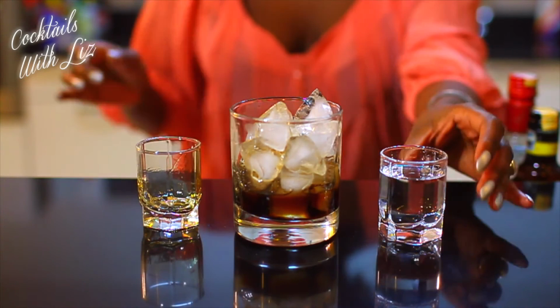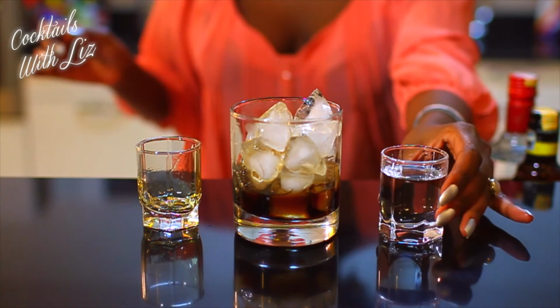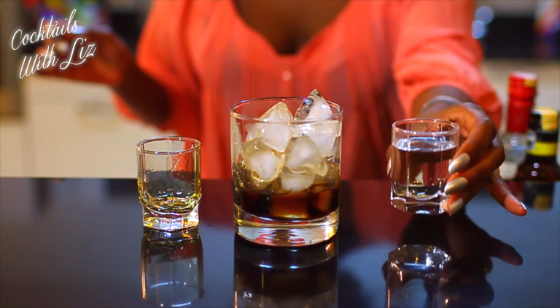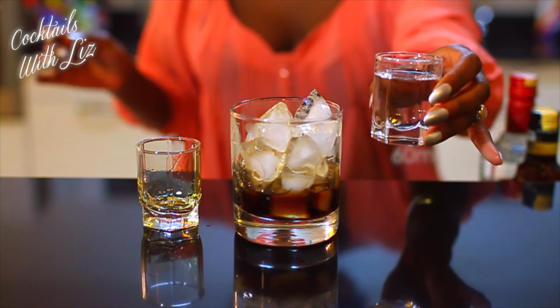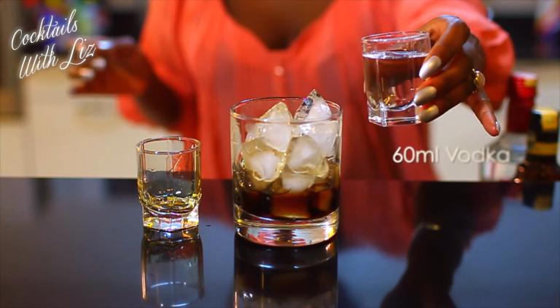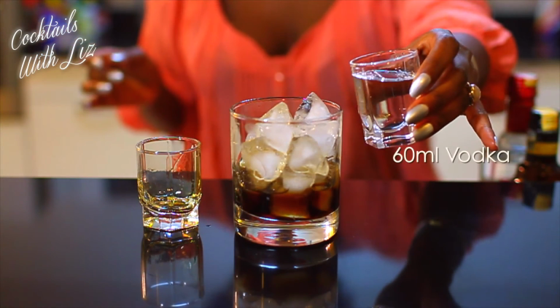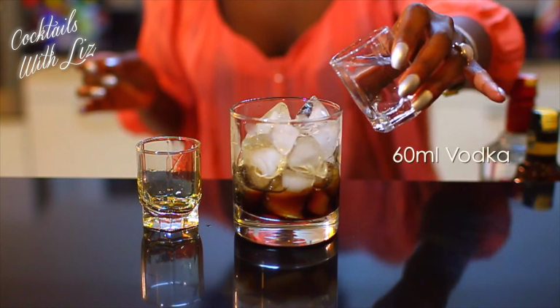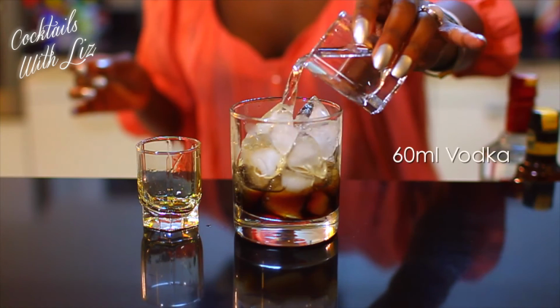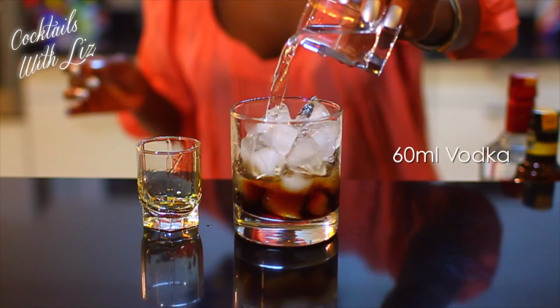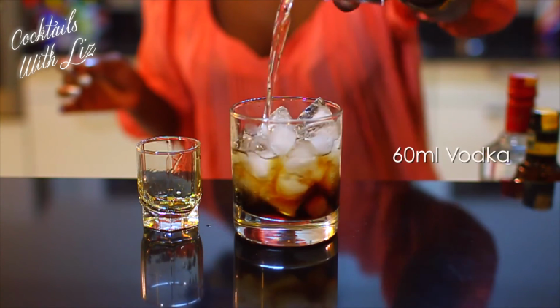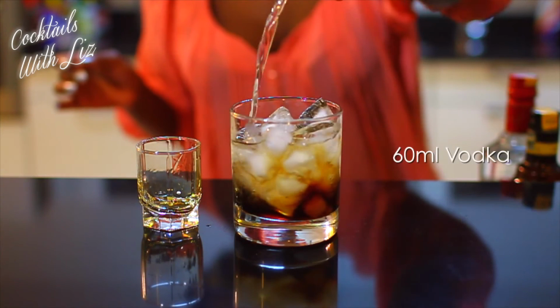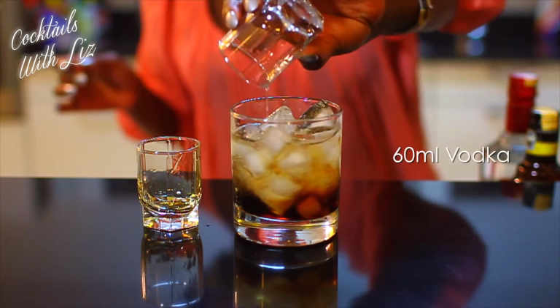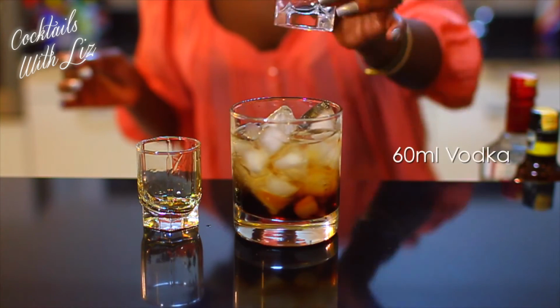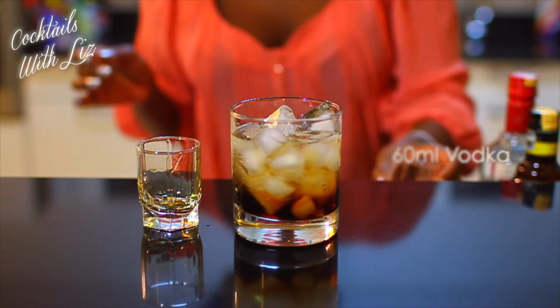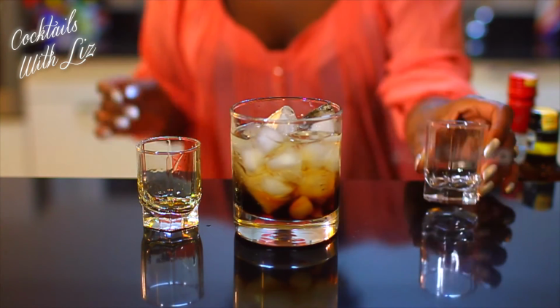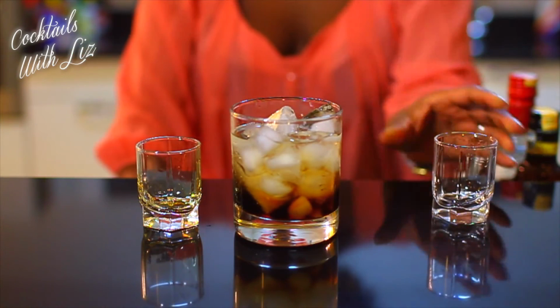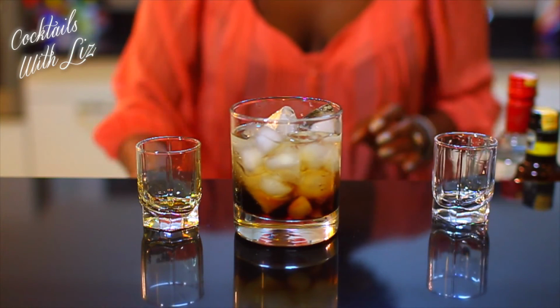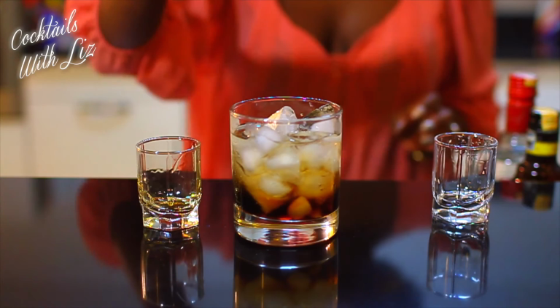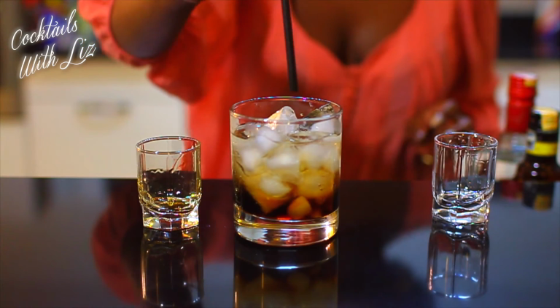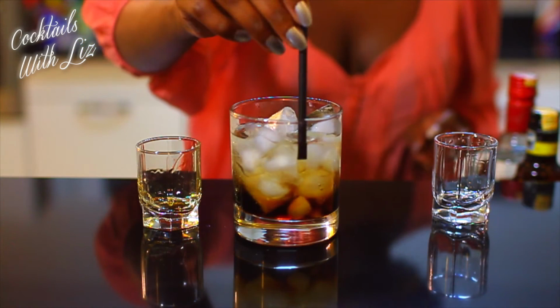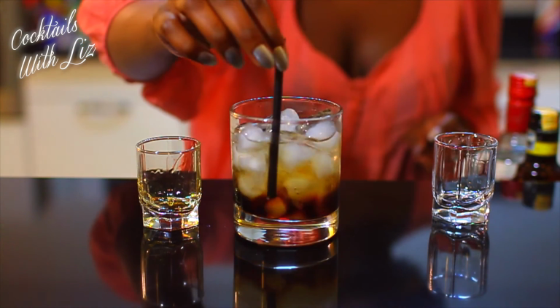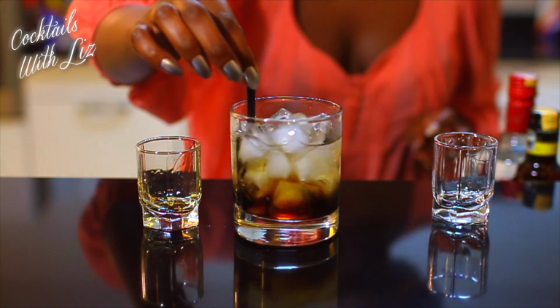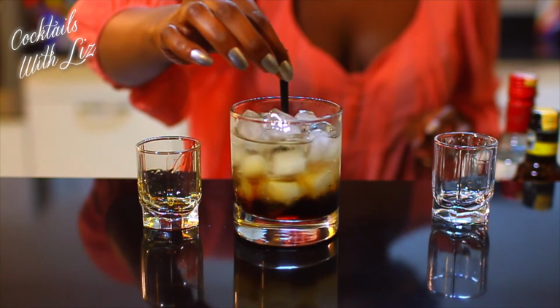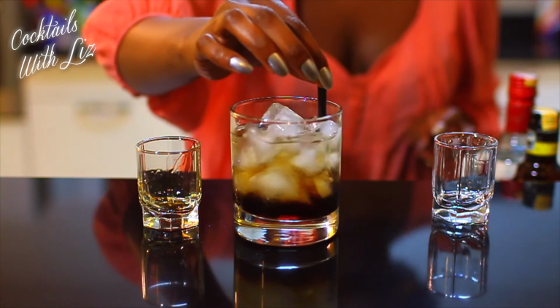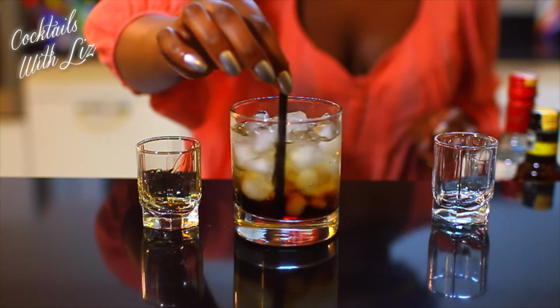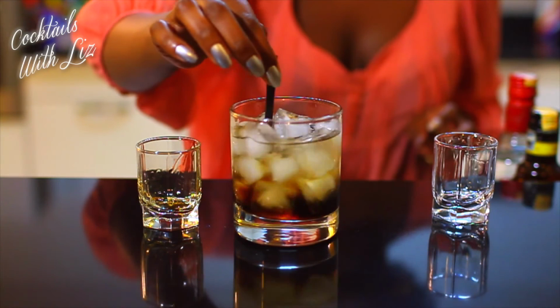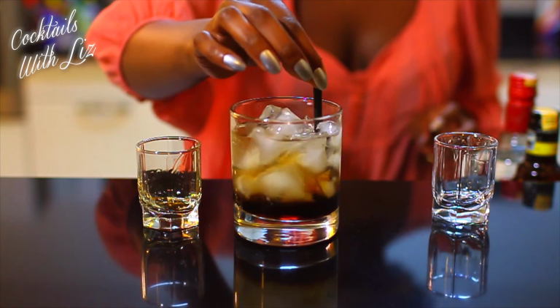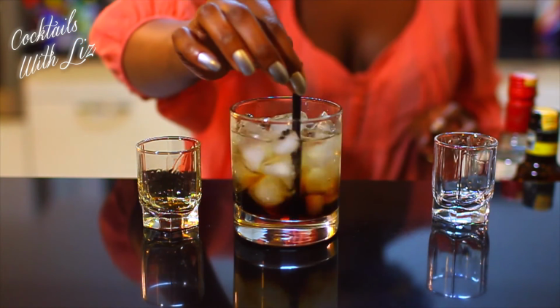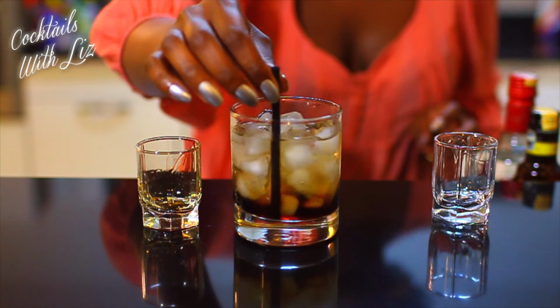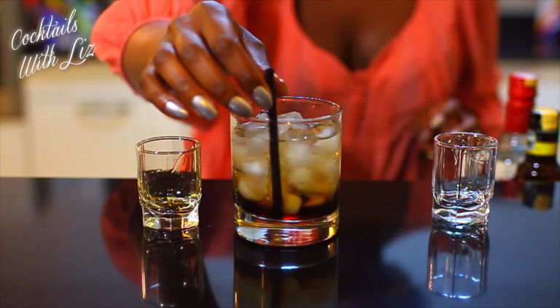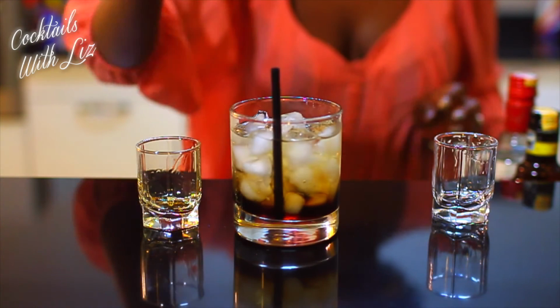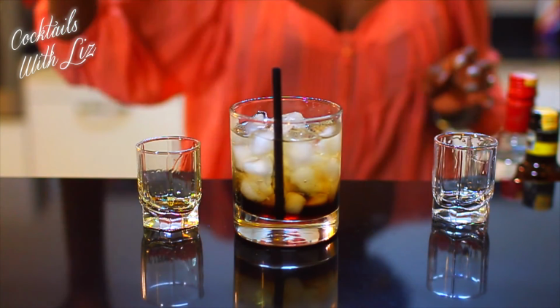Add in 60 milliliters of vodka, put a straw in it, give it a gentle stir, and serve.